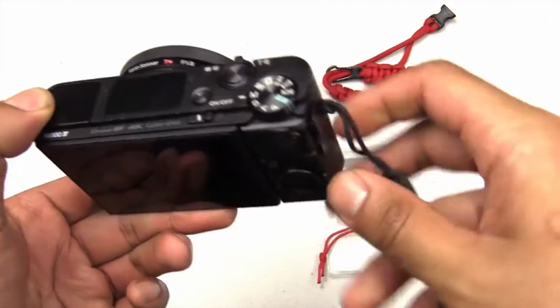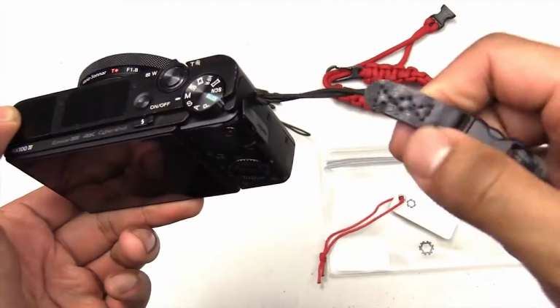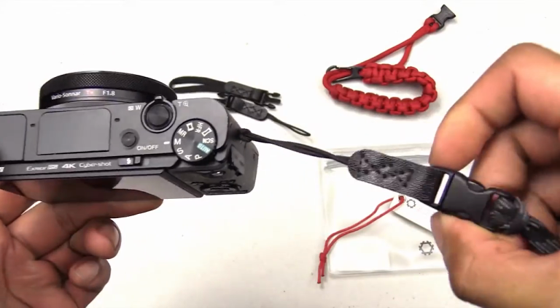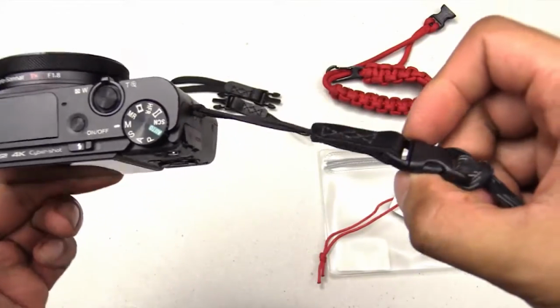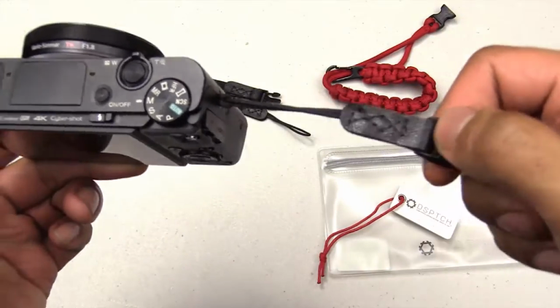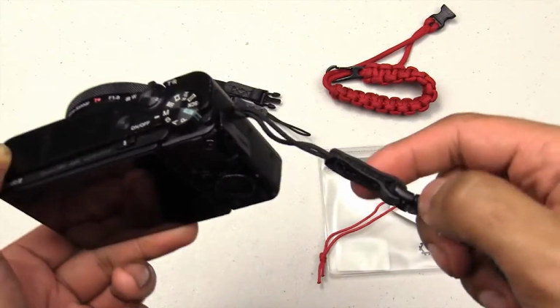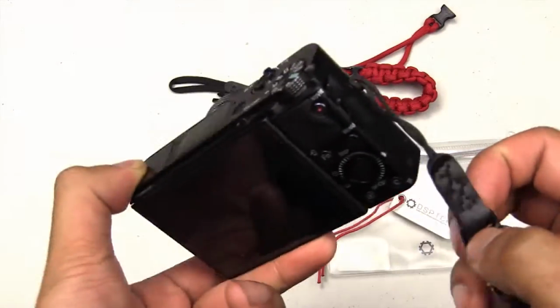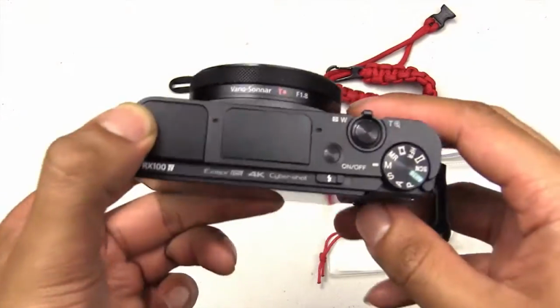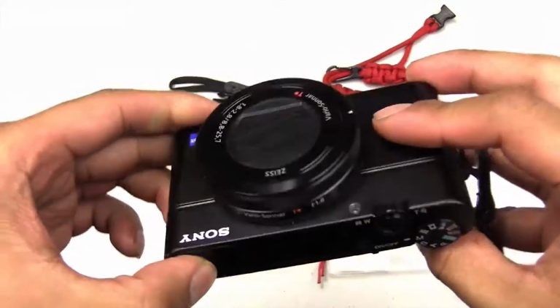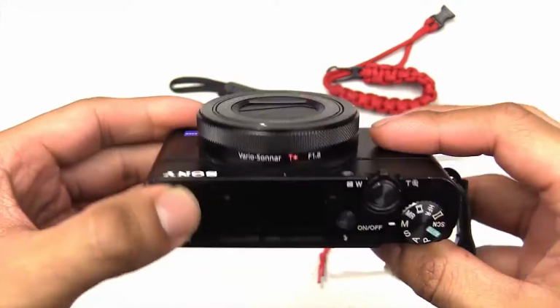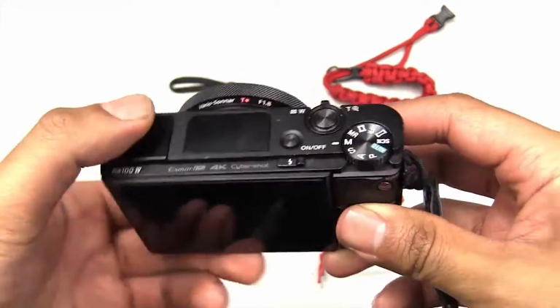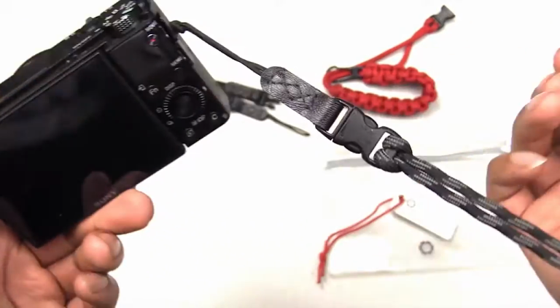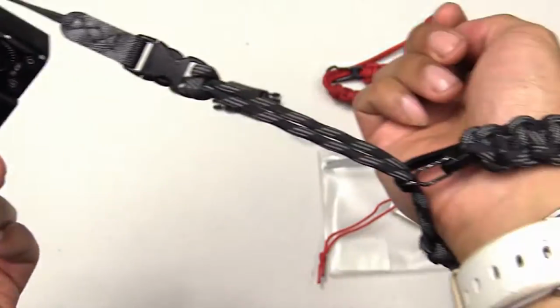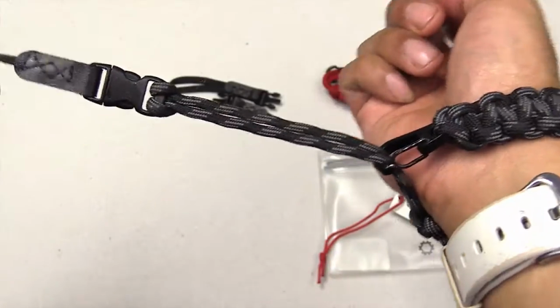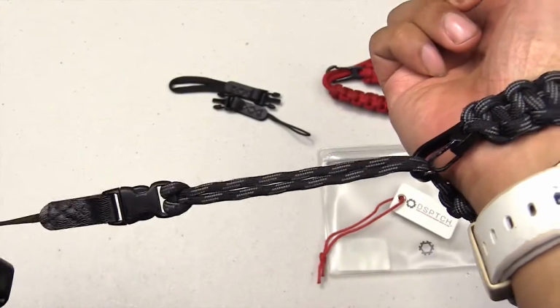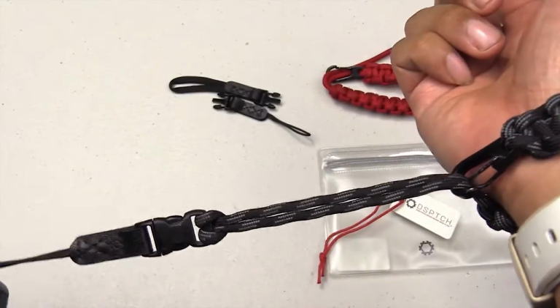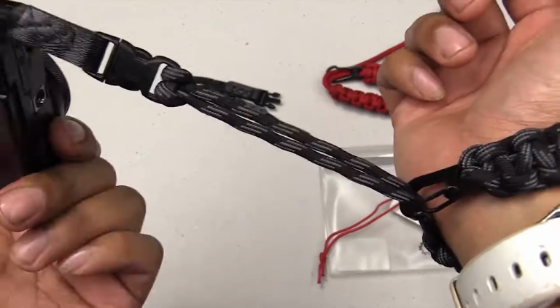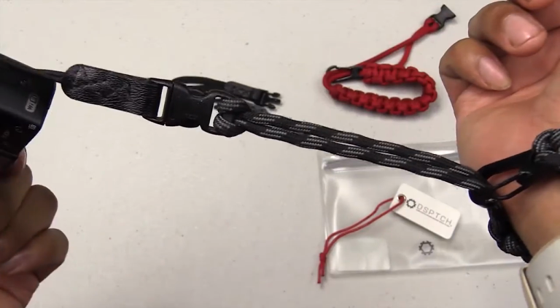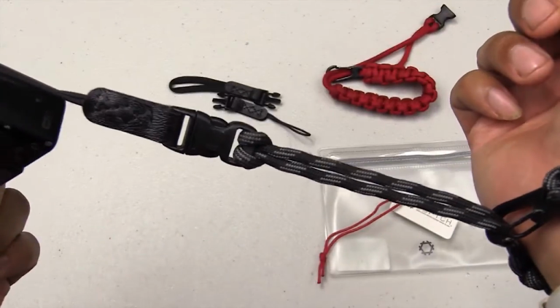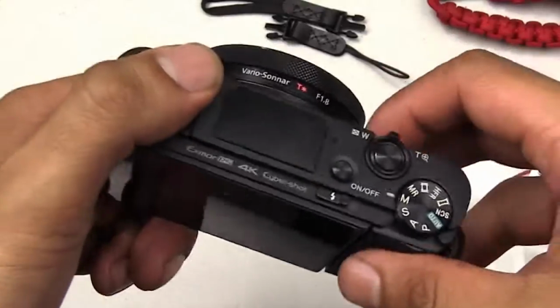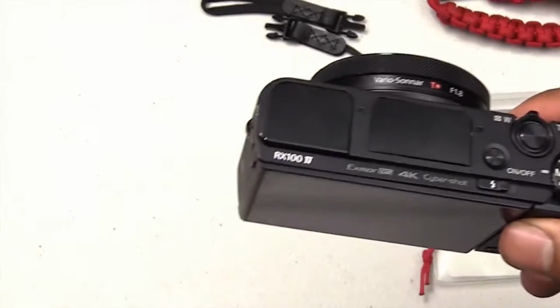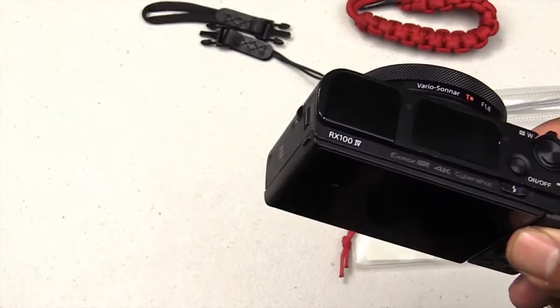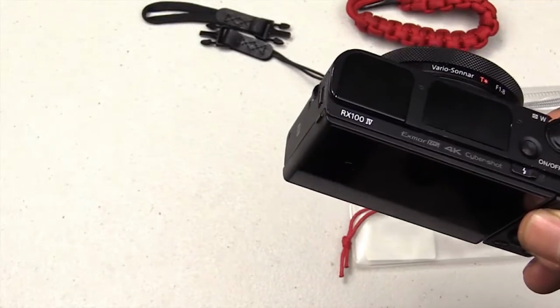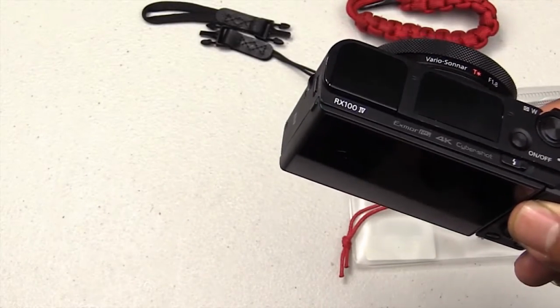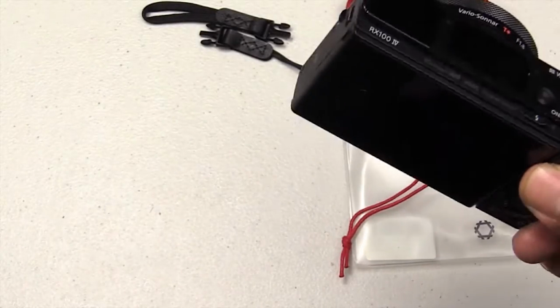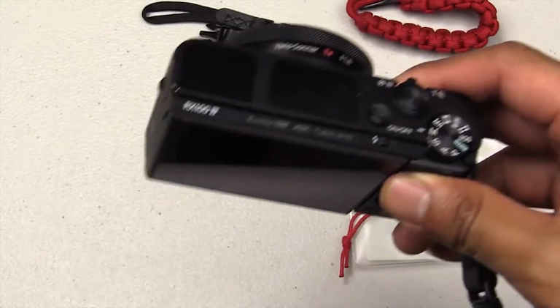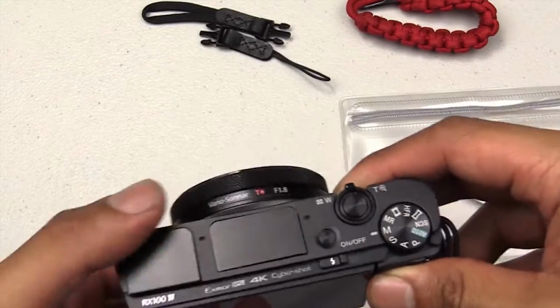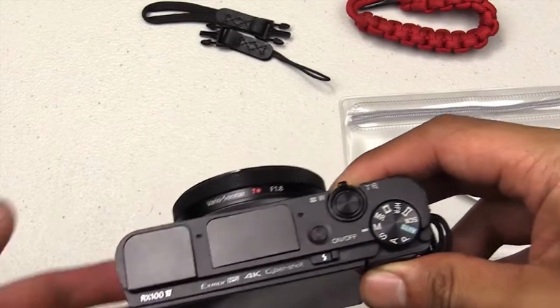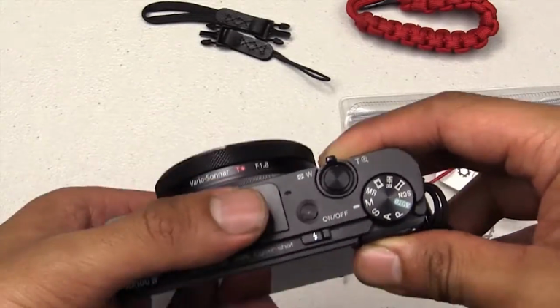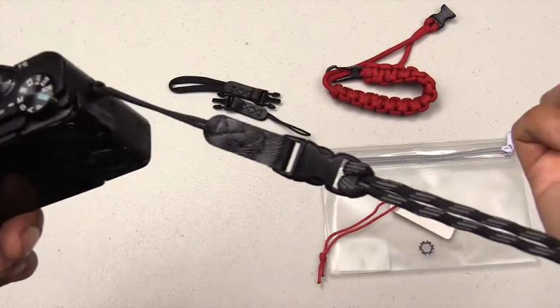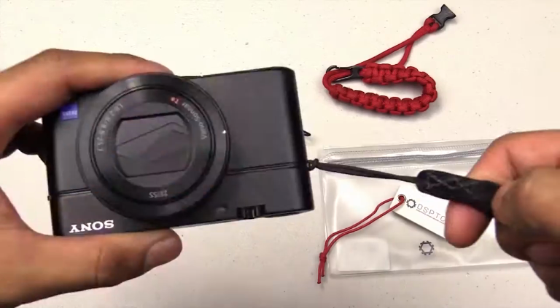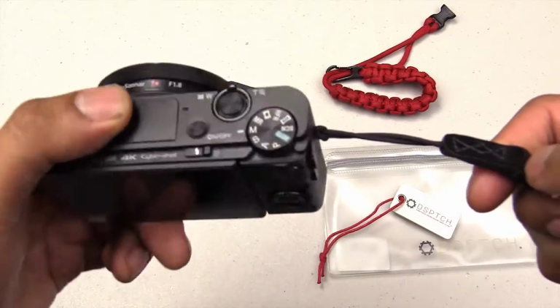It's a really useful strap and I do recommend getting one. I think you can order it from the Dispatch website for about $32. Sometimes people sell them on eBay so you might be able to get it cheaper. Shipping might be like four or five bucks, so you might be looking at around $37 total, which isn't too bad.